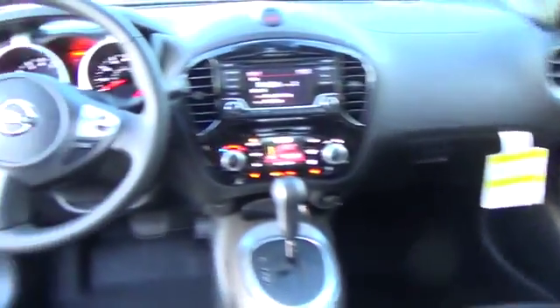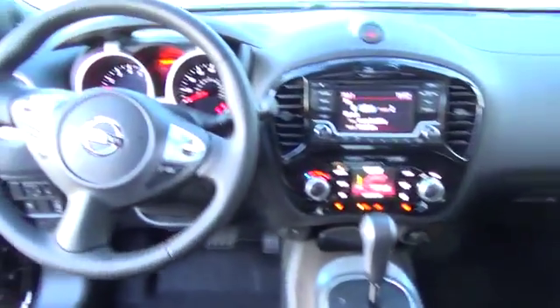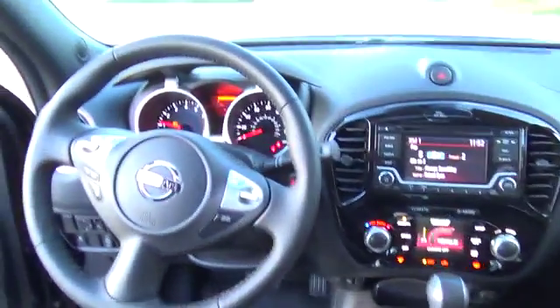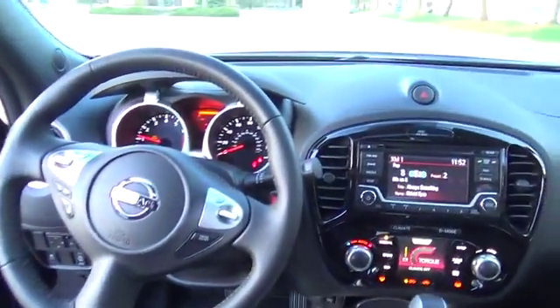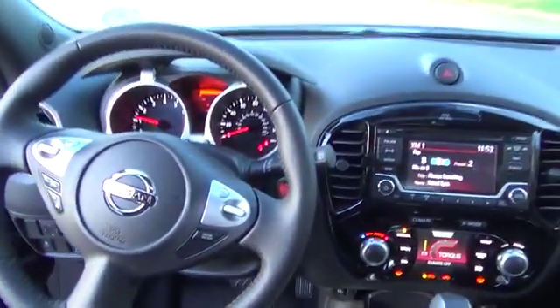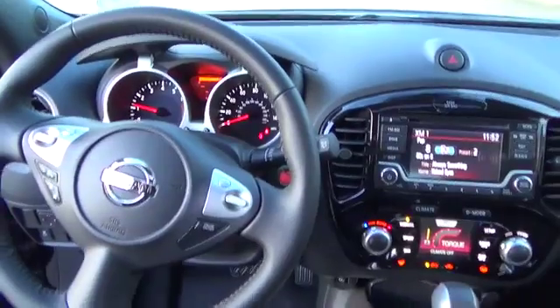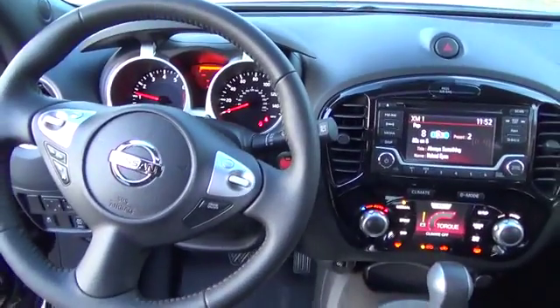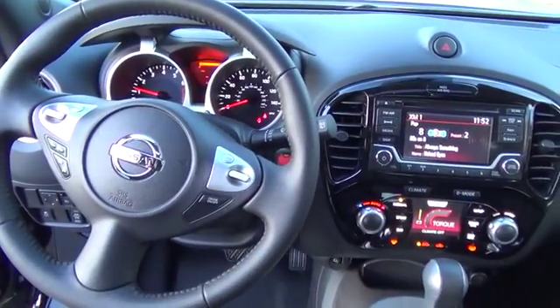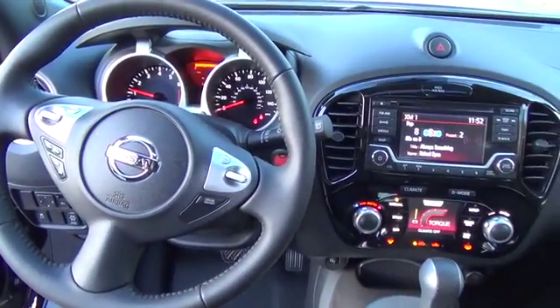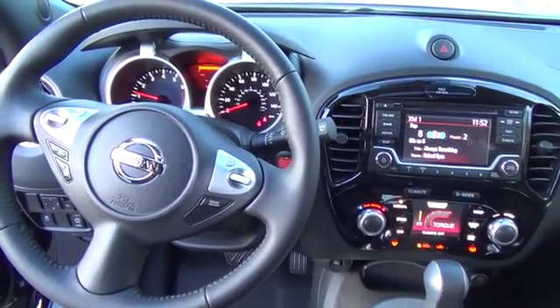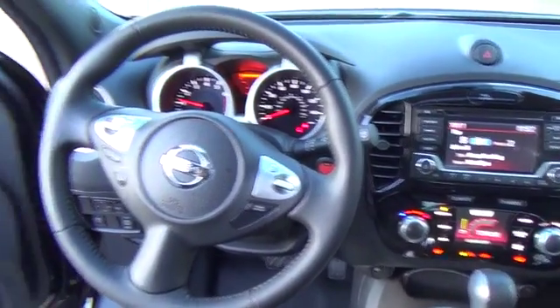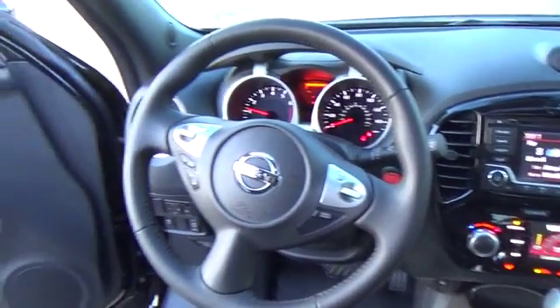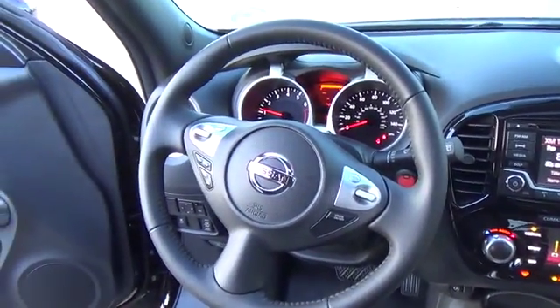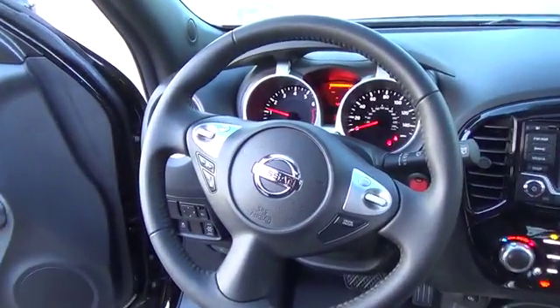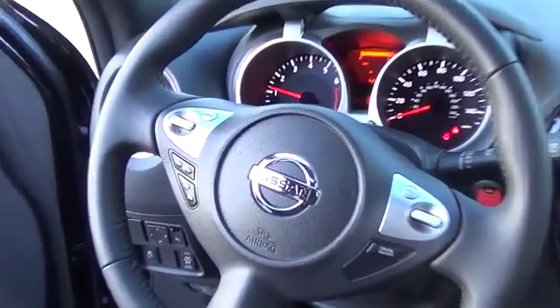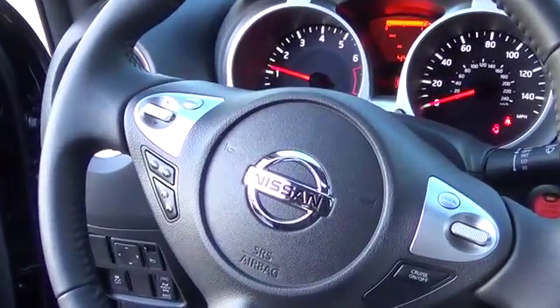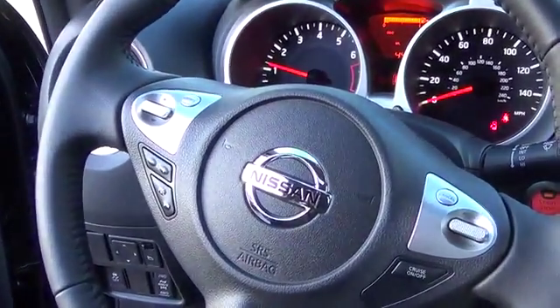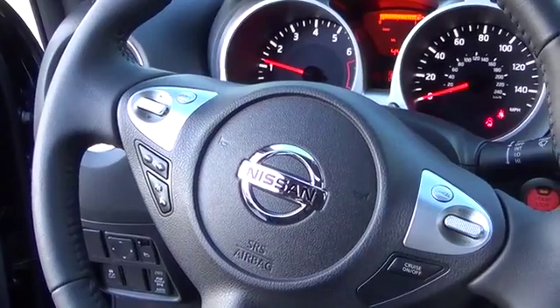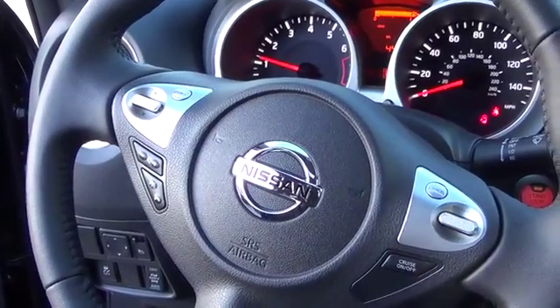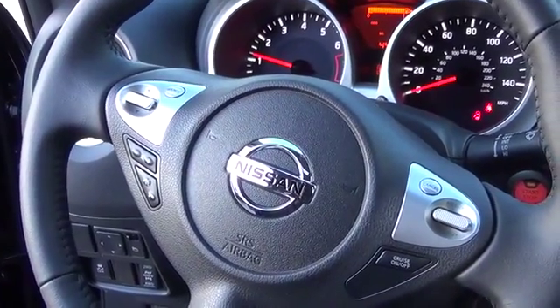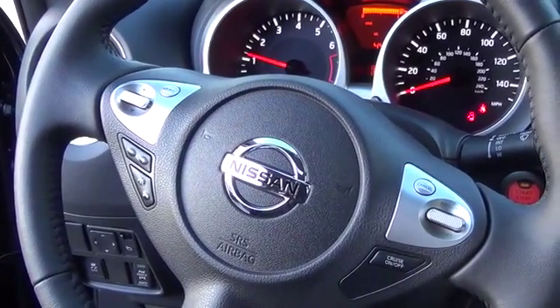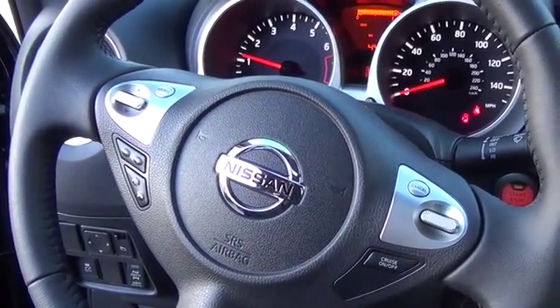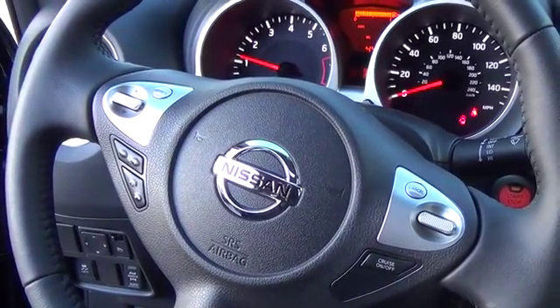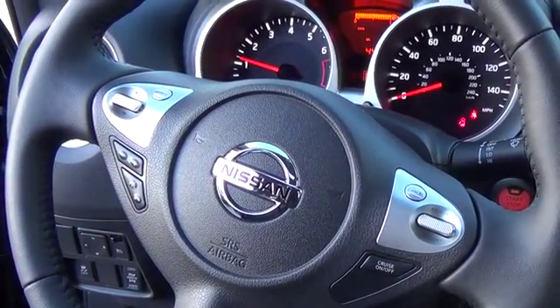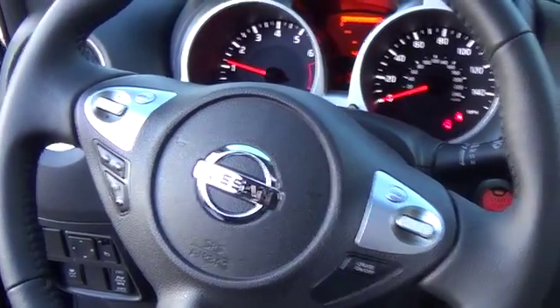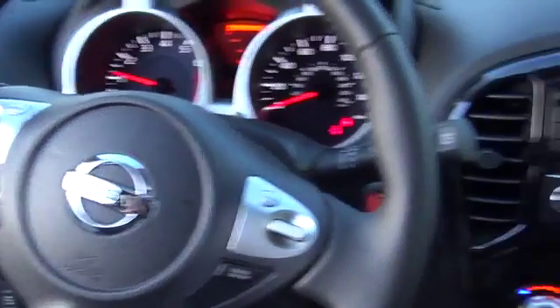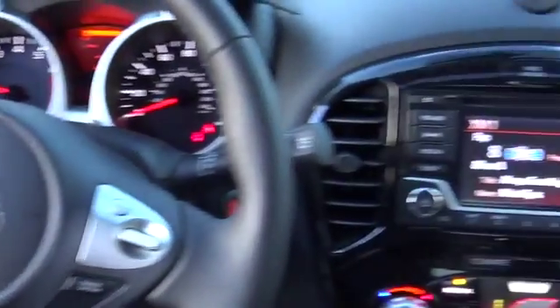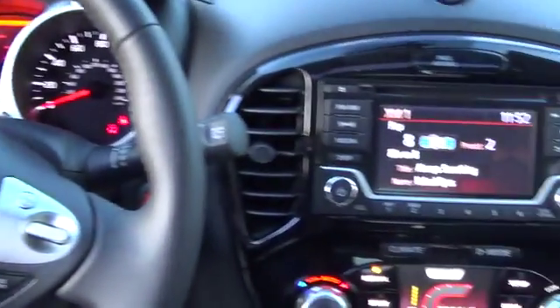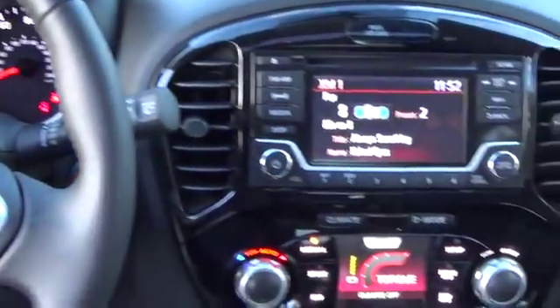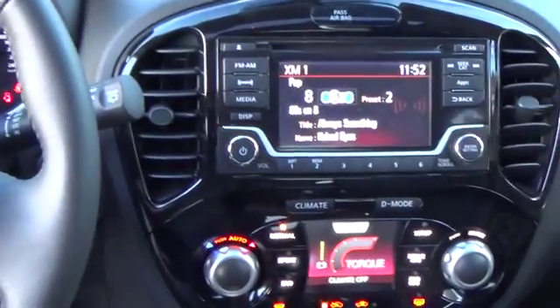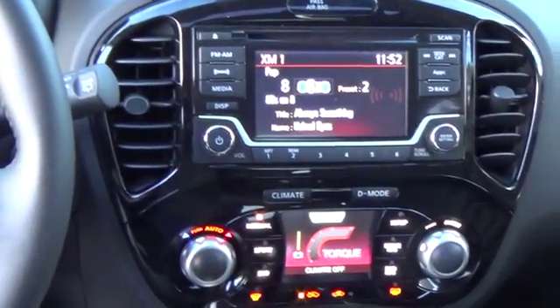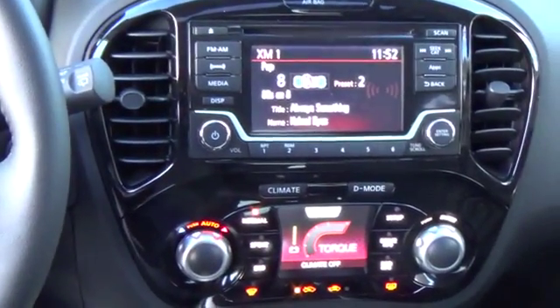Bluetooth hands free phone system, hands free text messaging assistant, rear view monitor, USB connection port for iPod interface and other compatible devices, Nissan Intelligent Key with push button ignition, Siri Eyes Free, and tire pressure monitoring system.